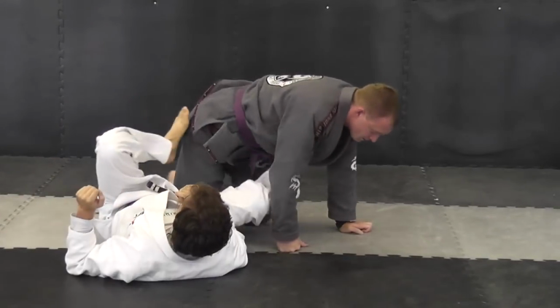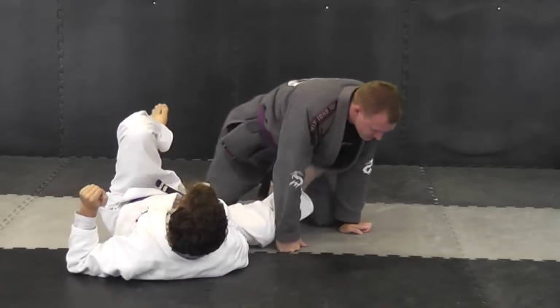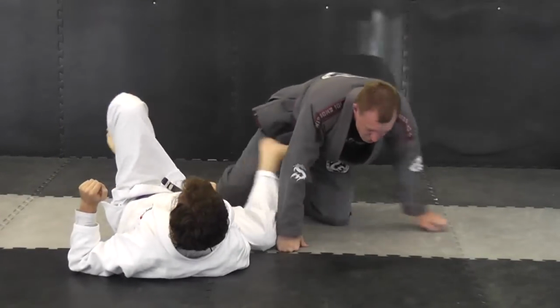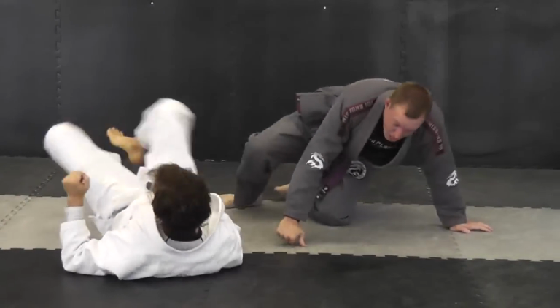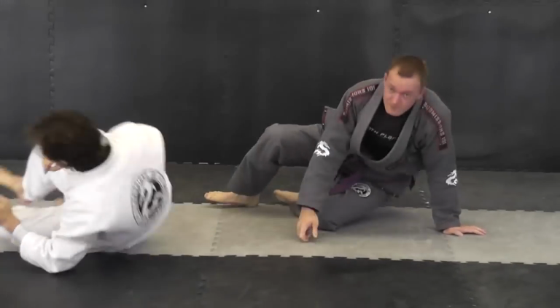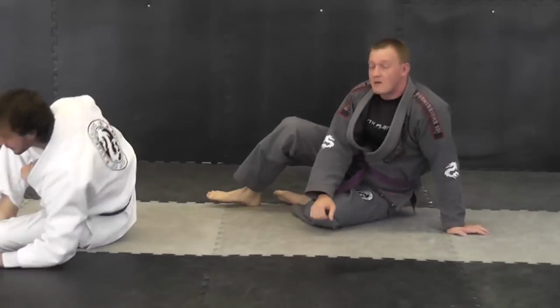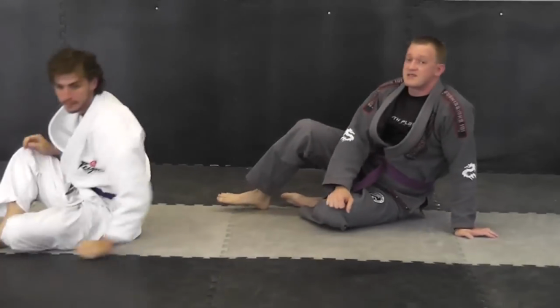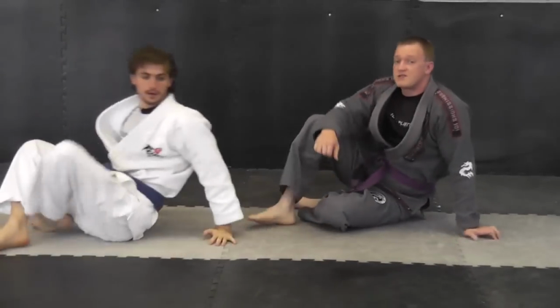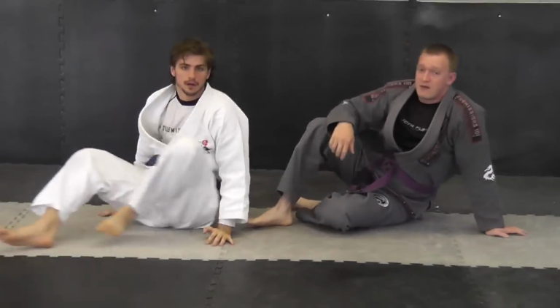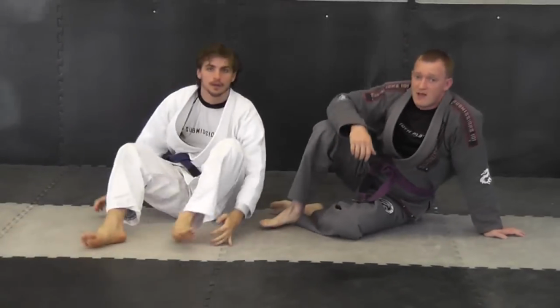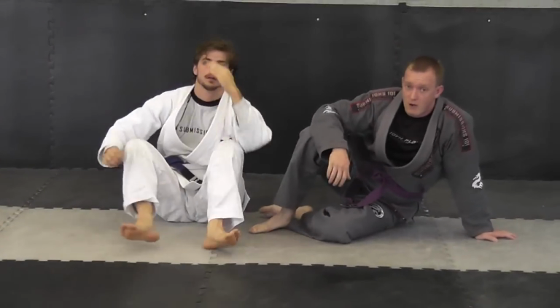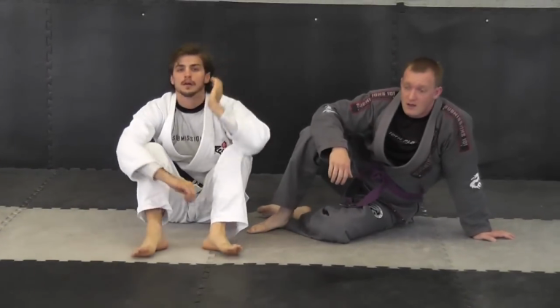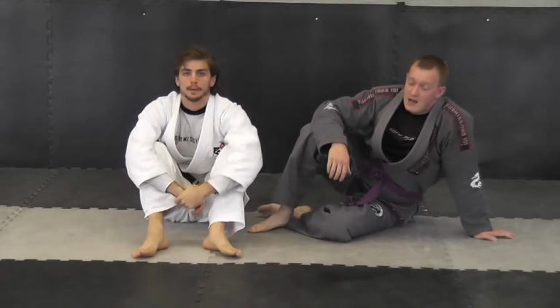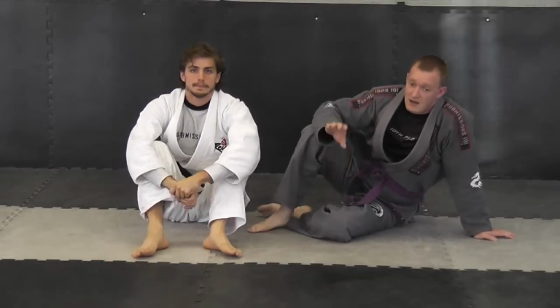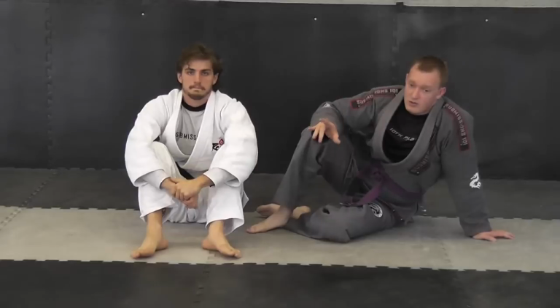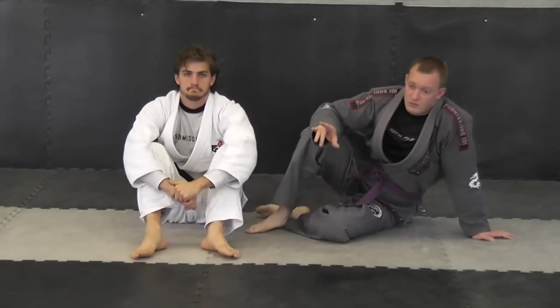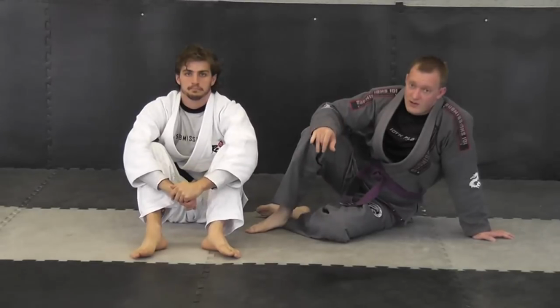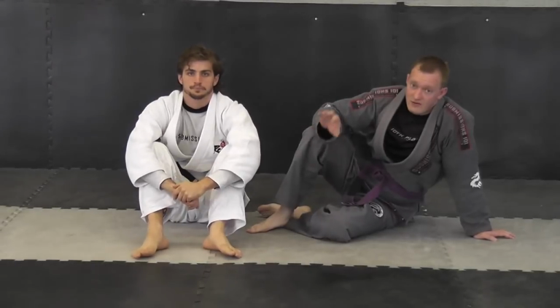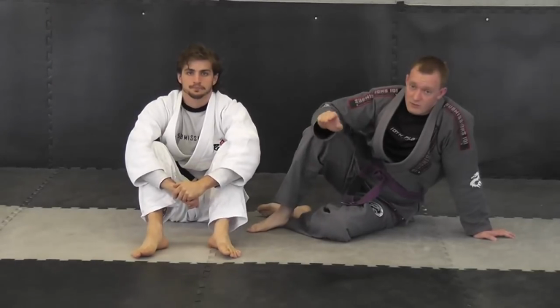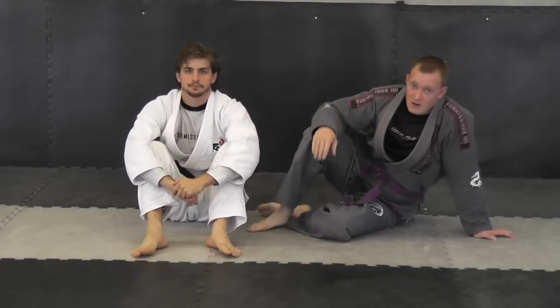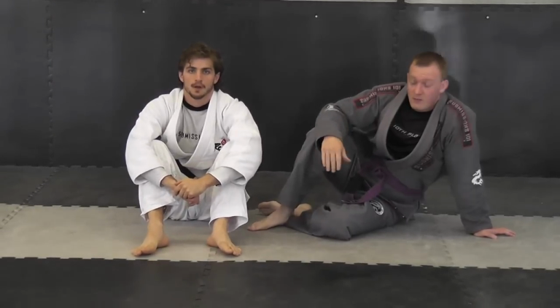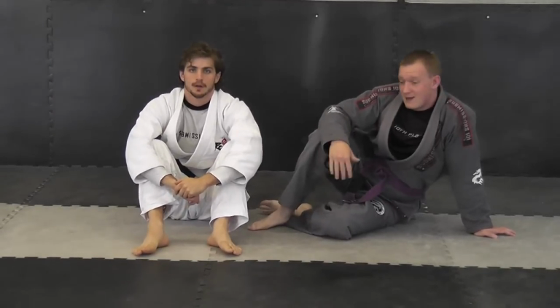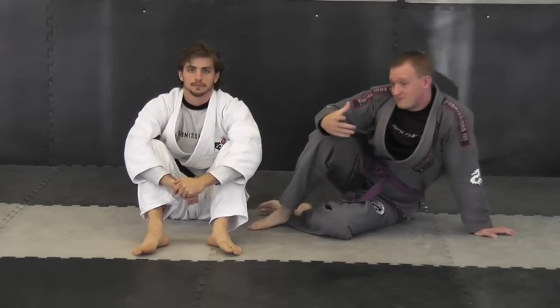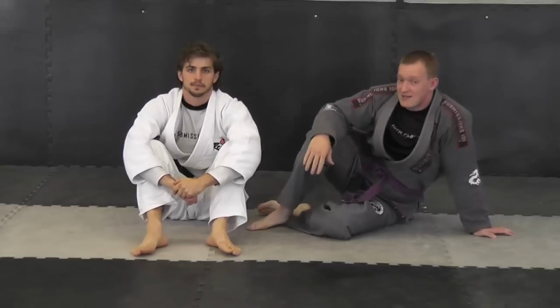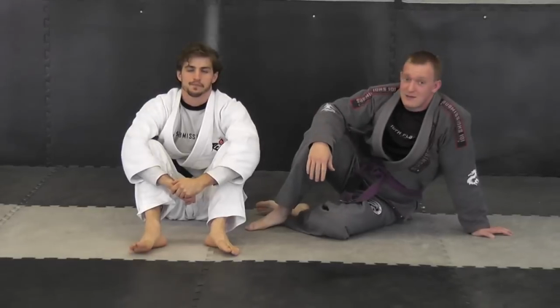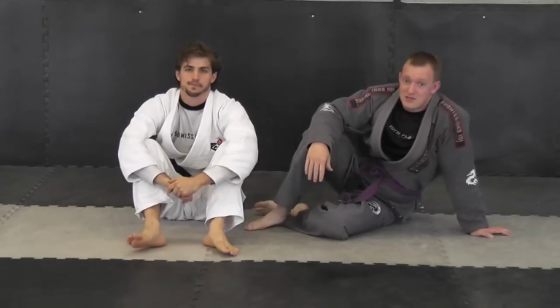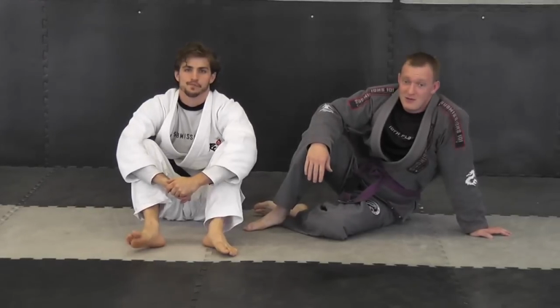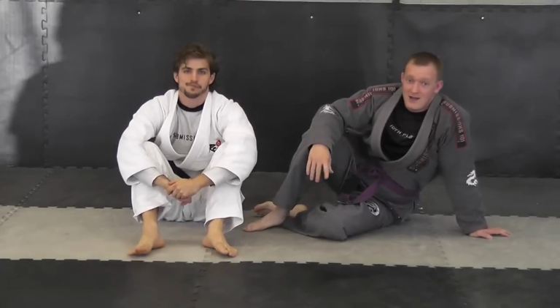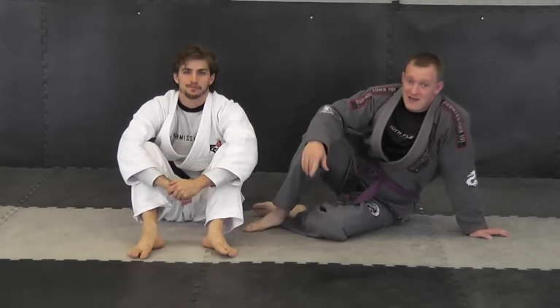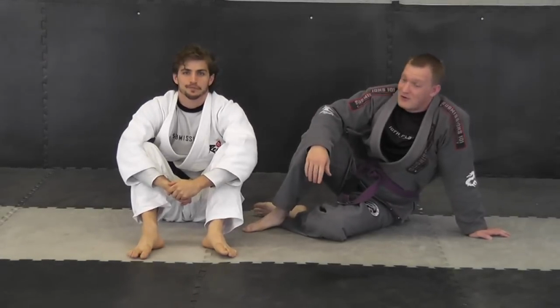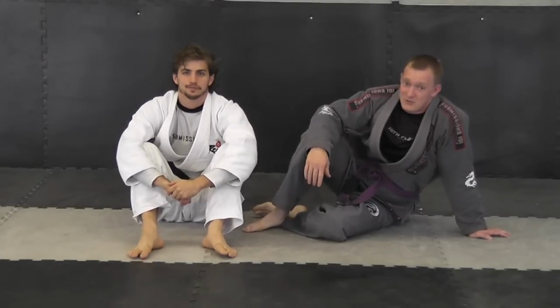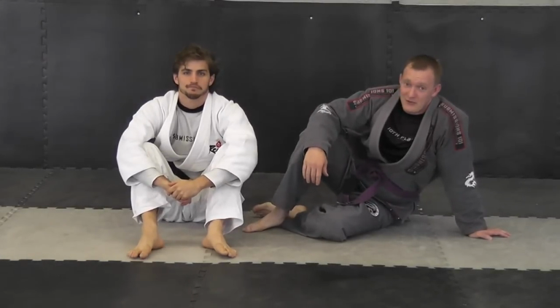This gives you an option when someone is going for the Americana arm lock — you can do a re-counter with a wrist lock. But again, just like anything in Jiu Jitsu, a re-counter has a re-counter.